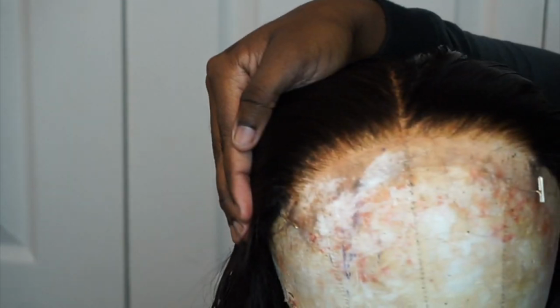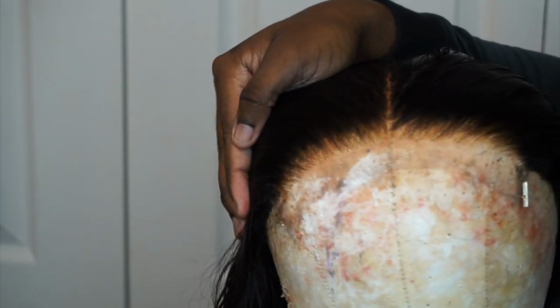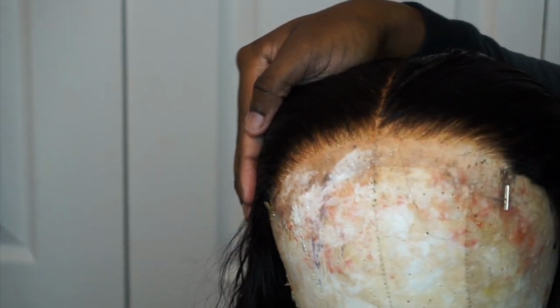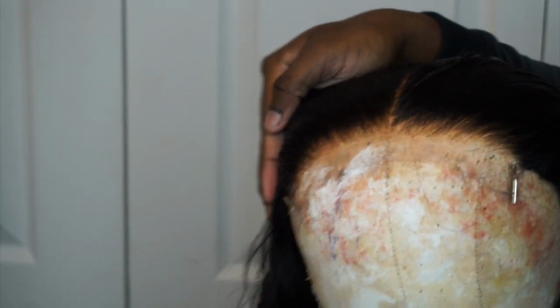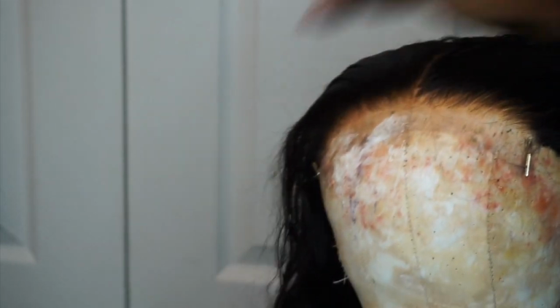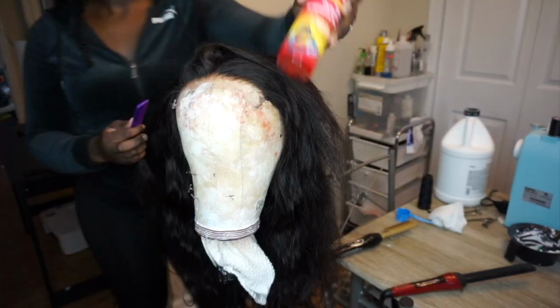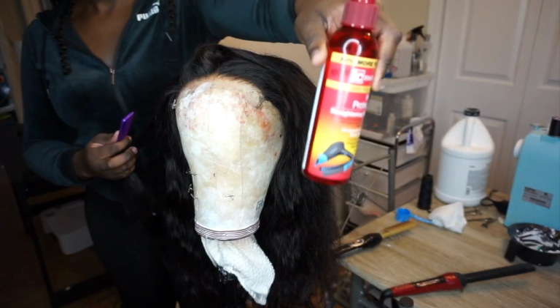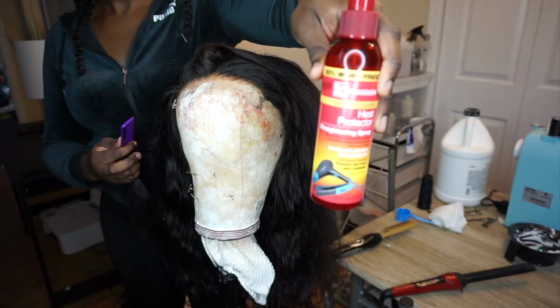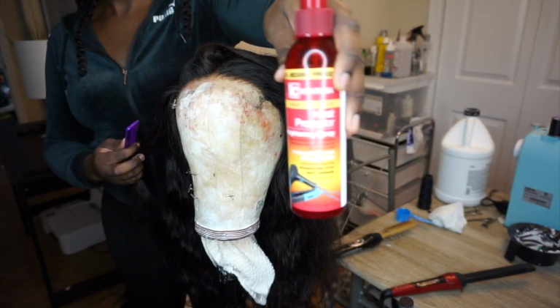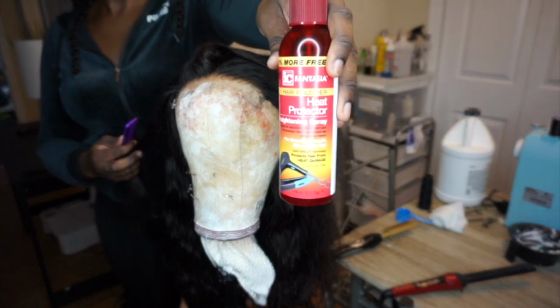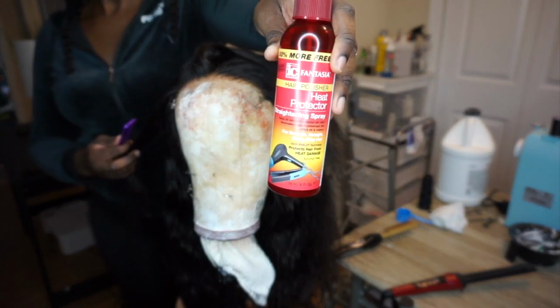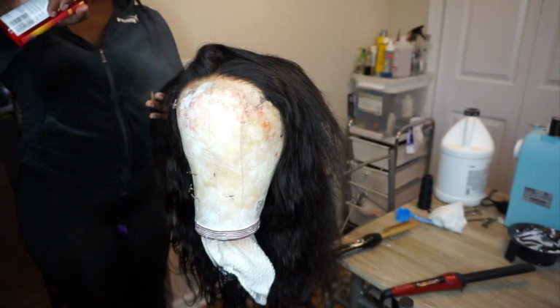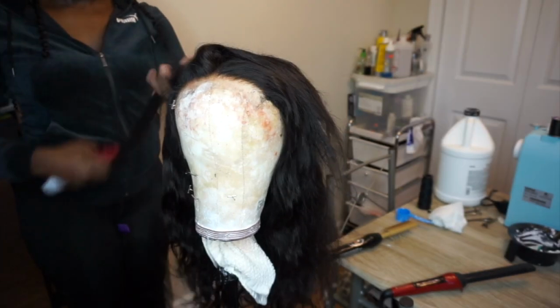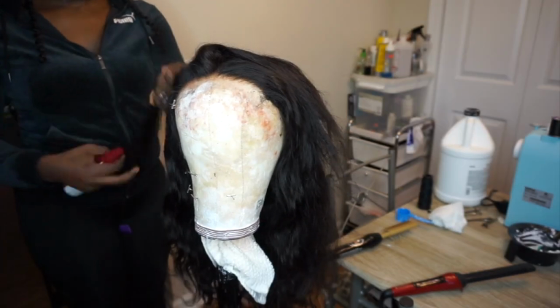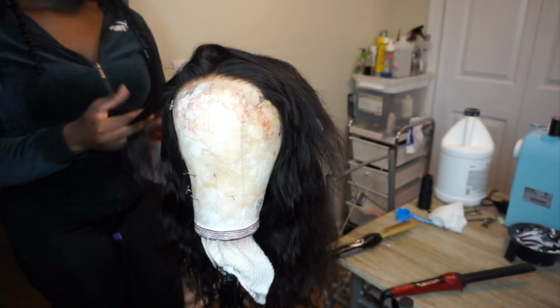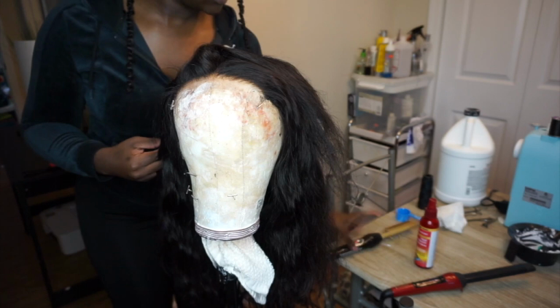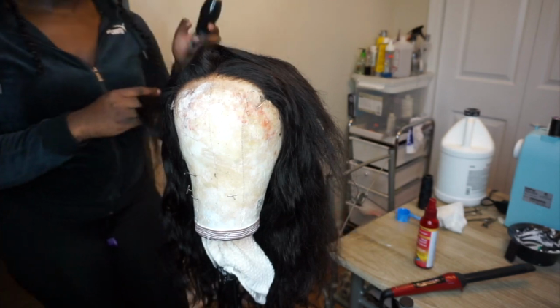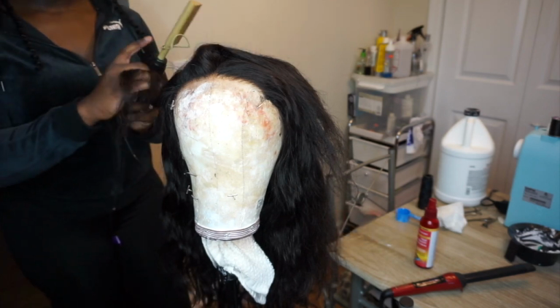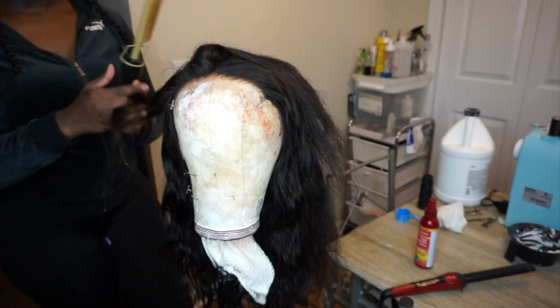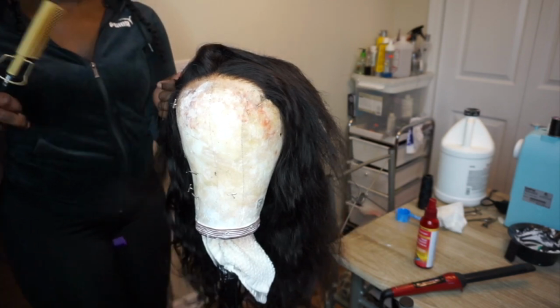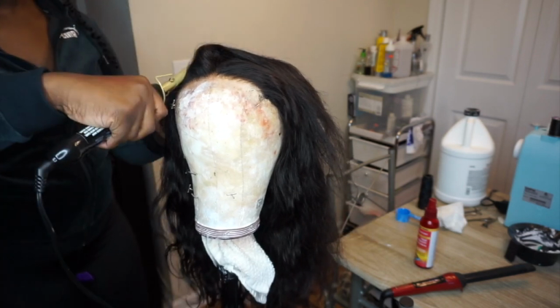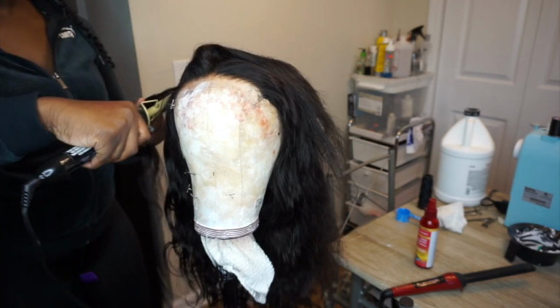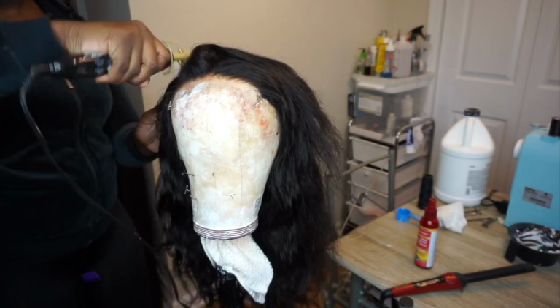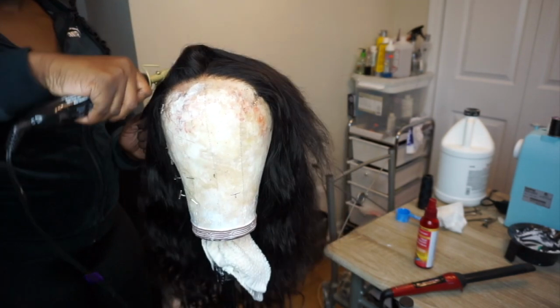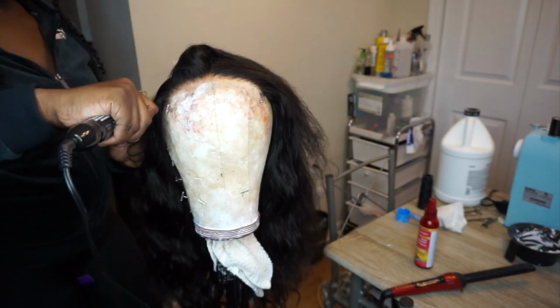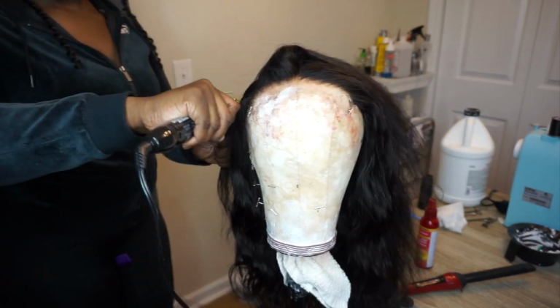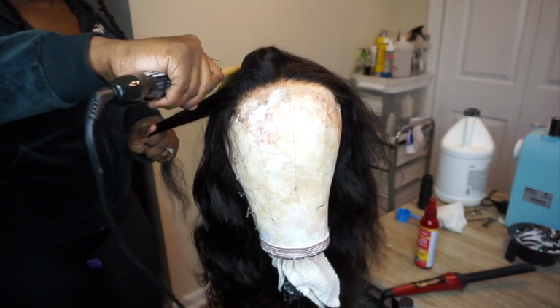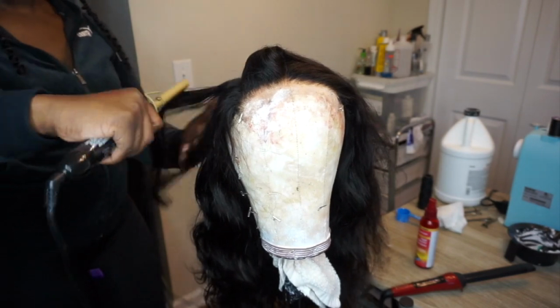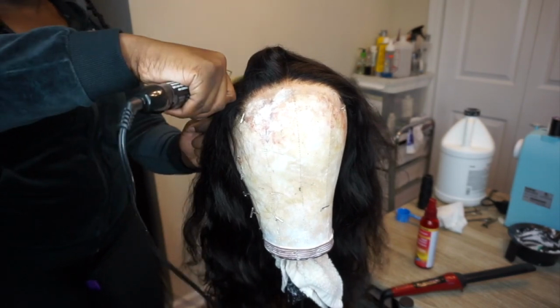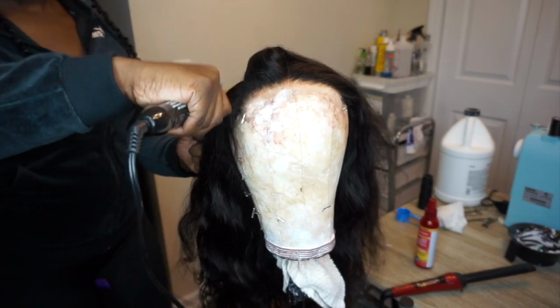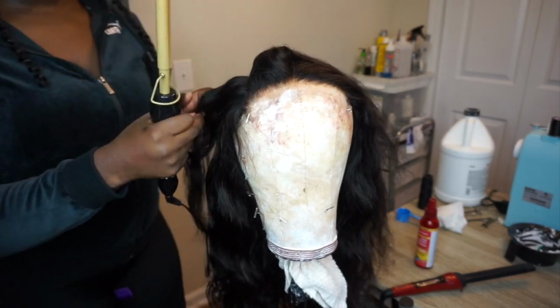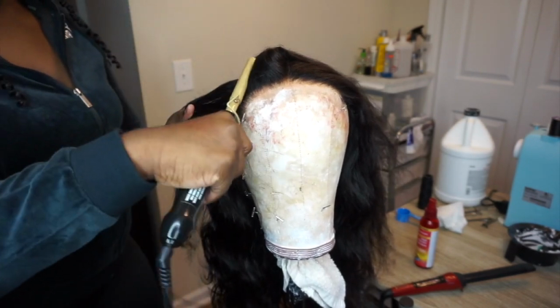This is what it should look like once you're done. Now I'm going in with my Fantasia heat protector spray and I'm going to hot comb and wand curl my closure. I'm using the hot comb to press out those roots to get them very, very flat.